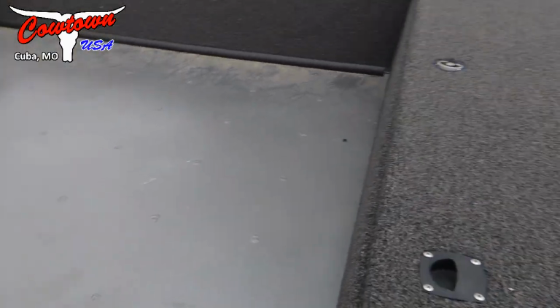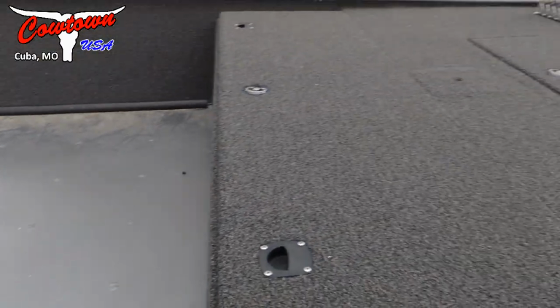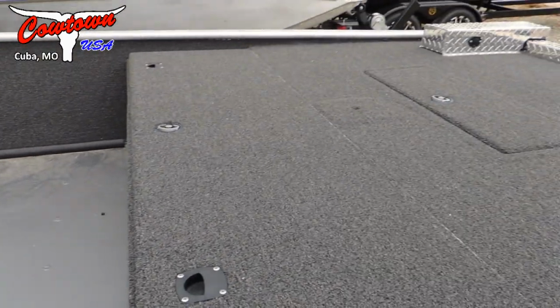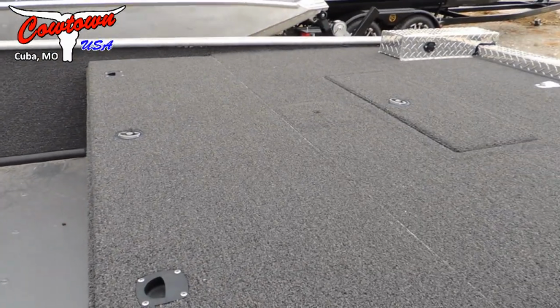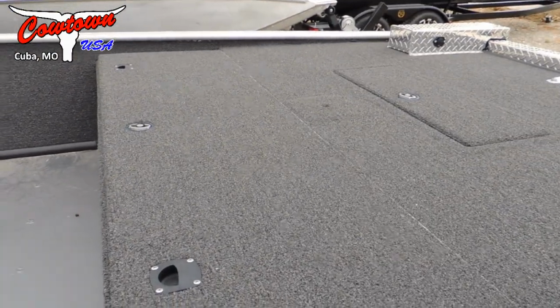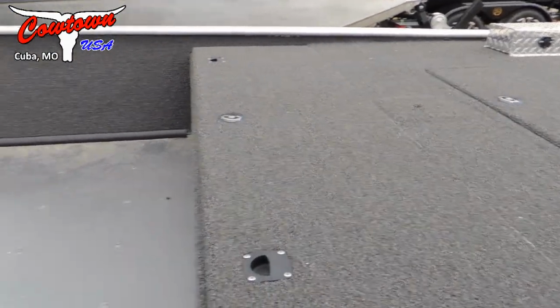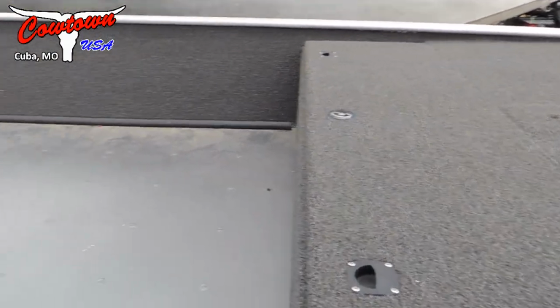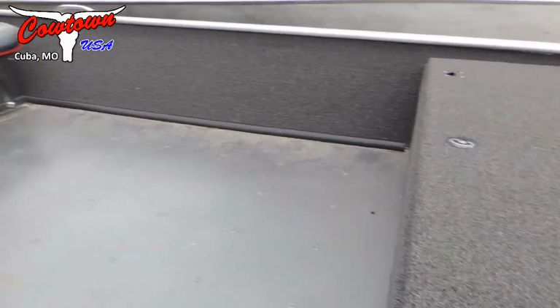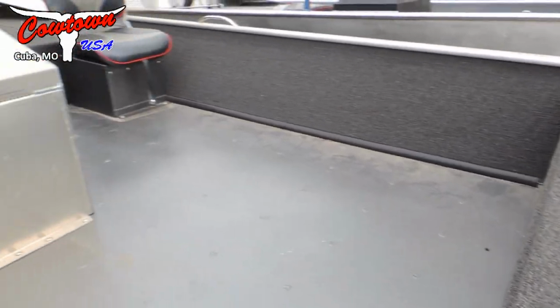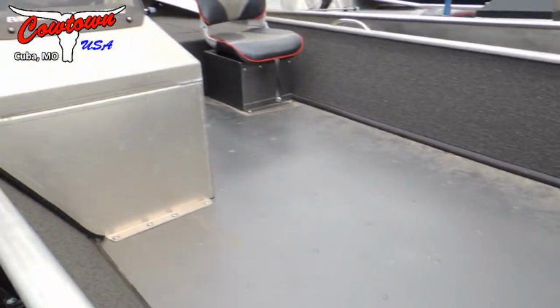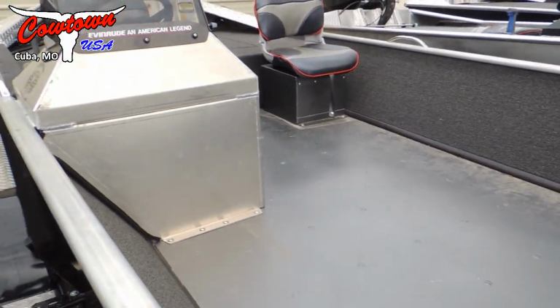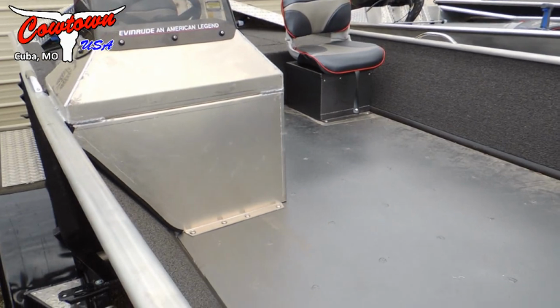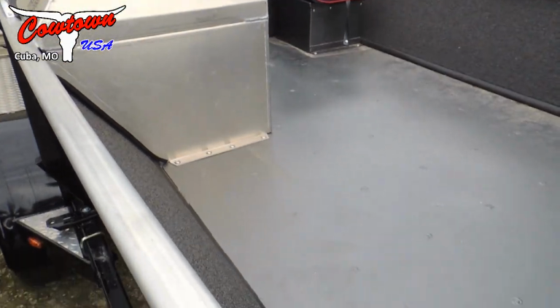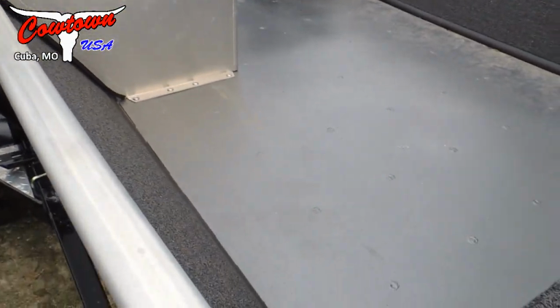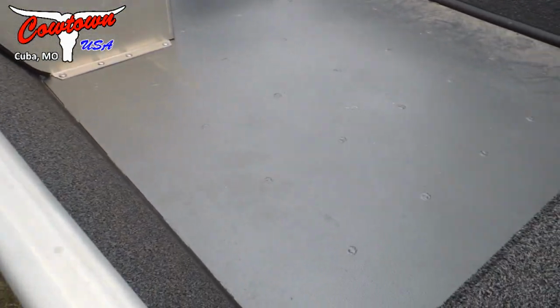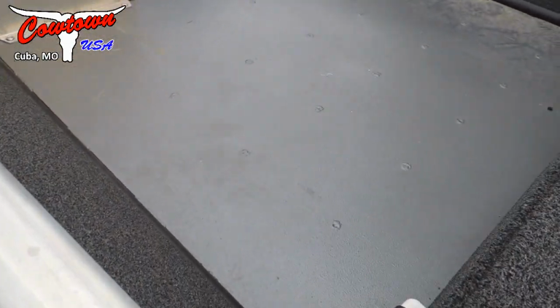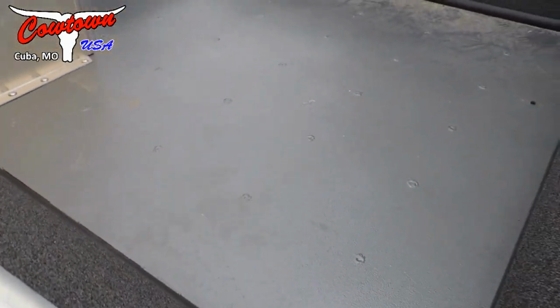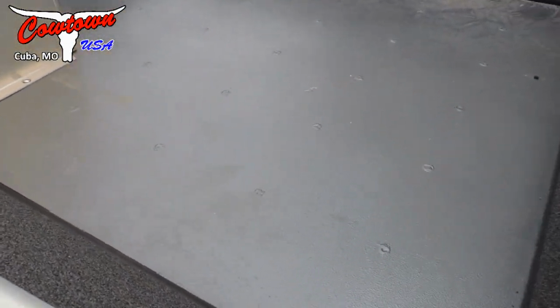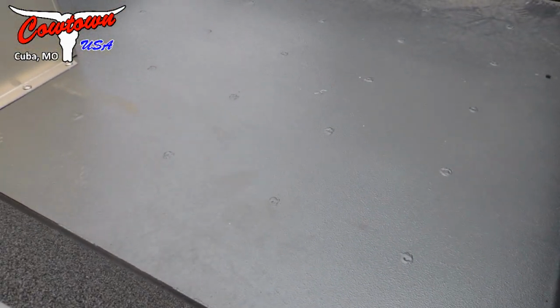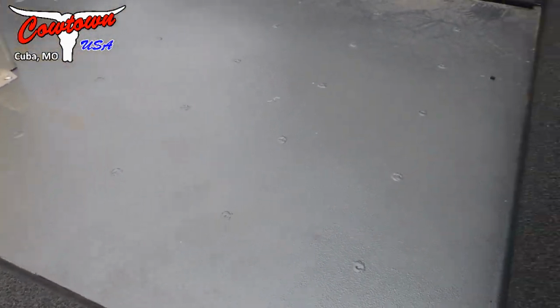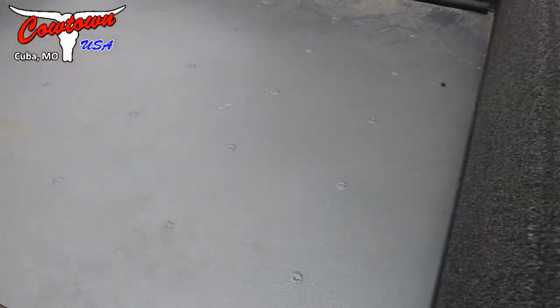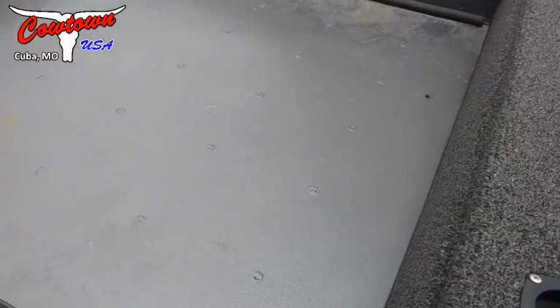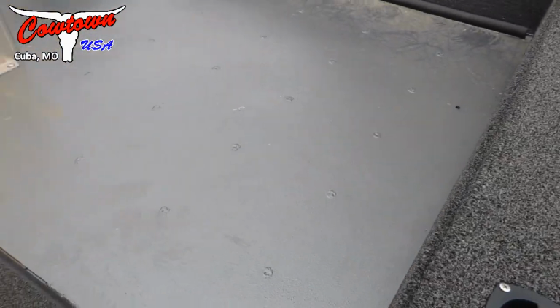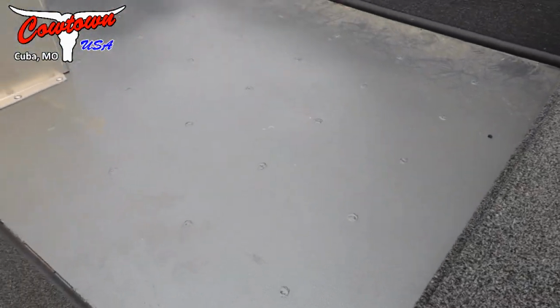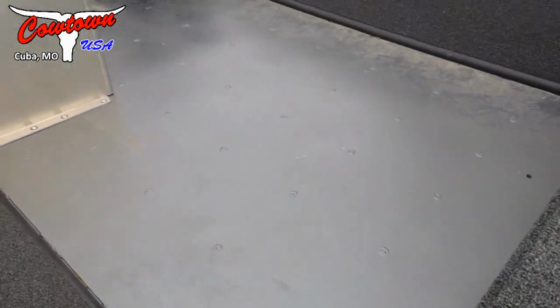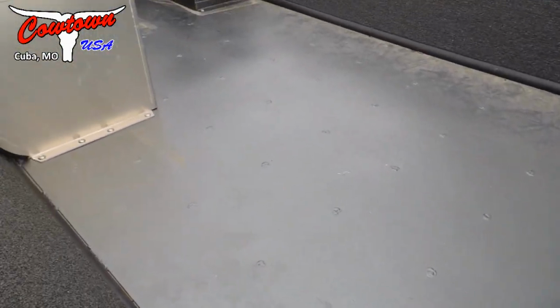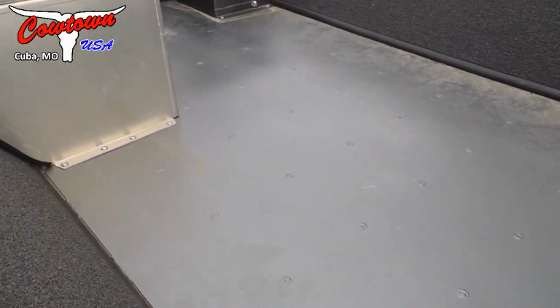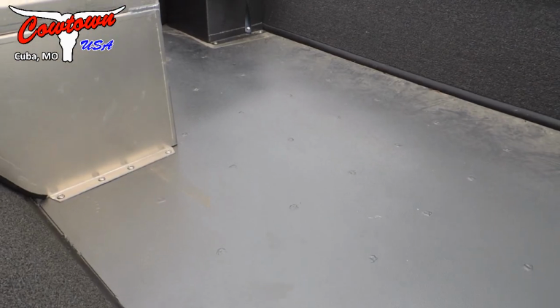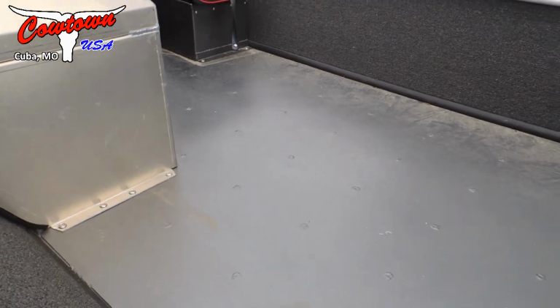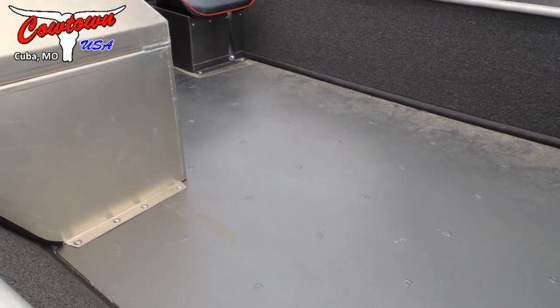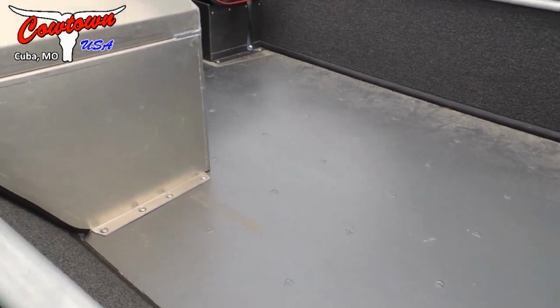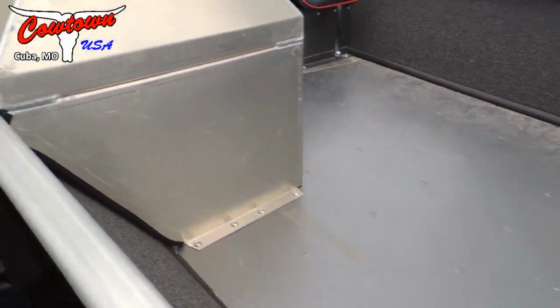Now this has got the front deck carpeted, sides carpeted, rear deck carpeted, and the floor of the boat is spray-in liner. So it's a little bit more rugged, a little bit more durable, and you can spray it out a little bit easier.